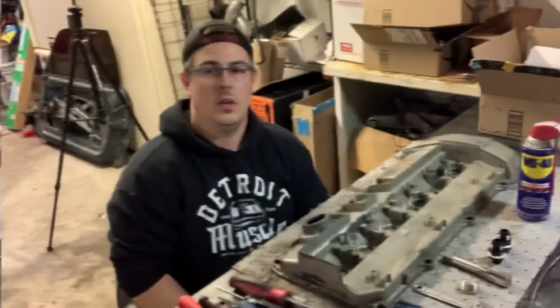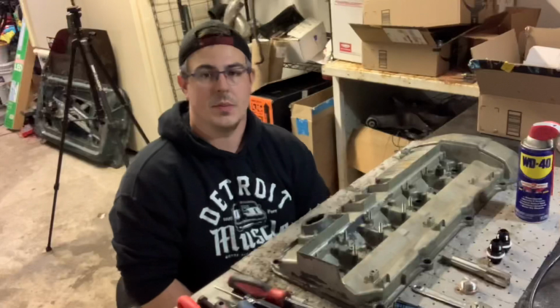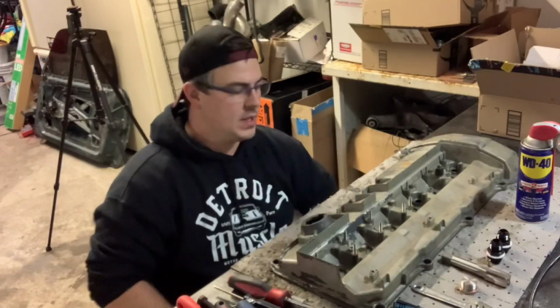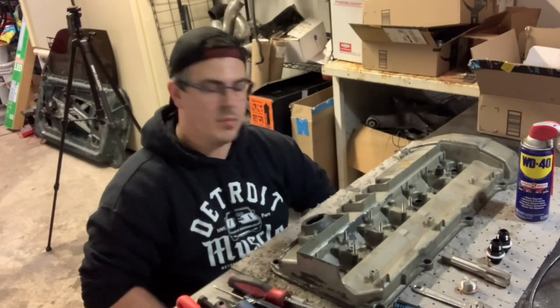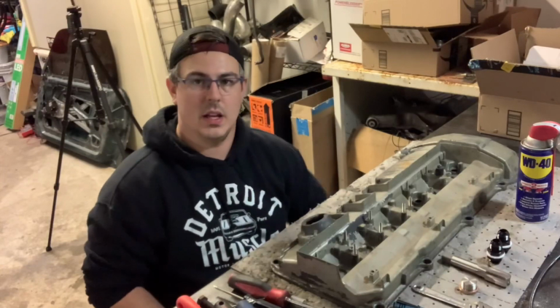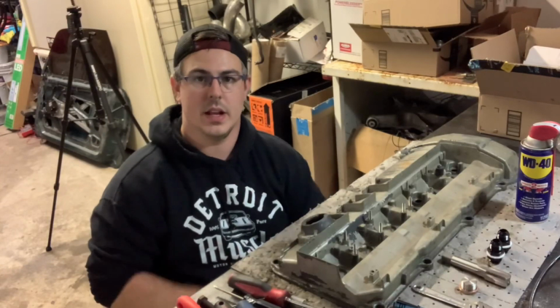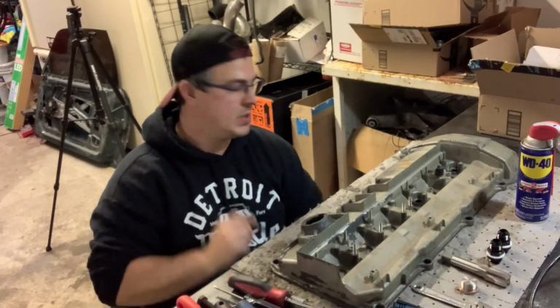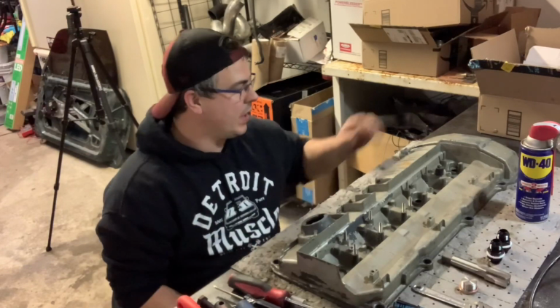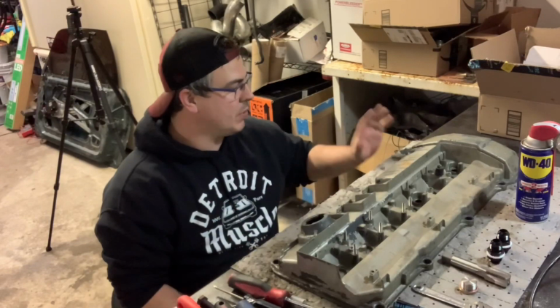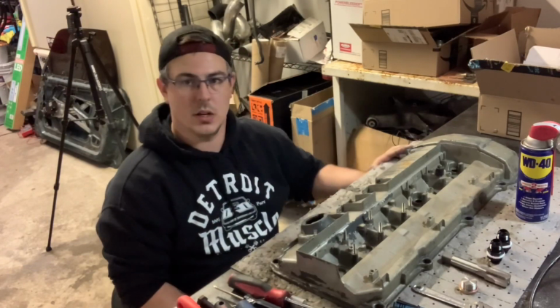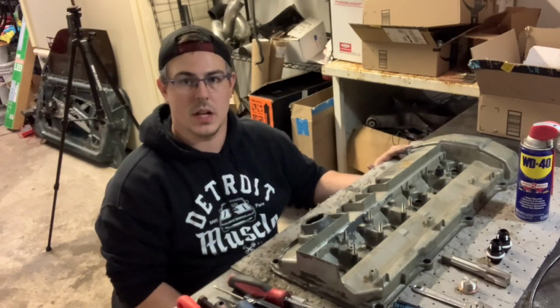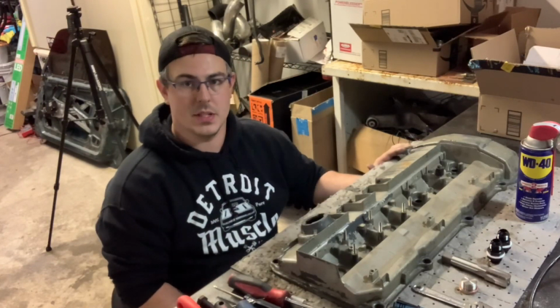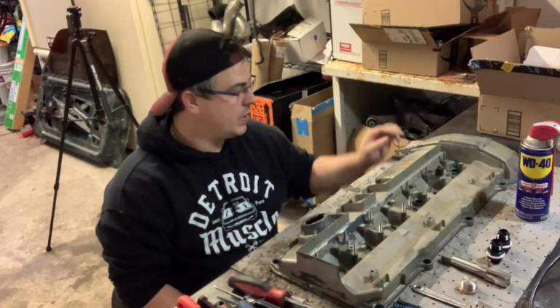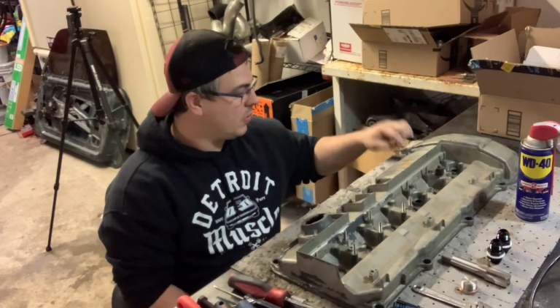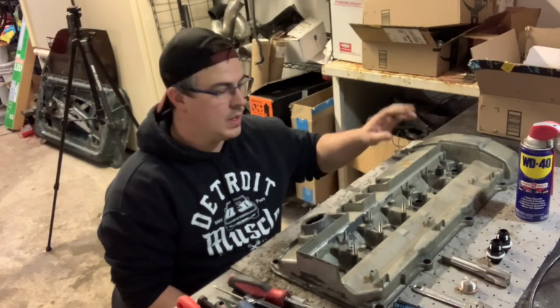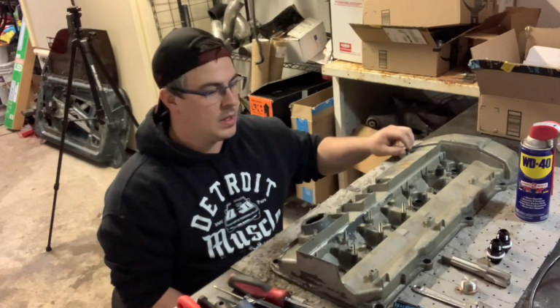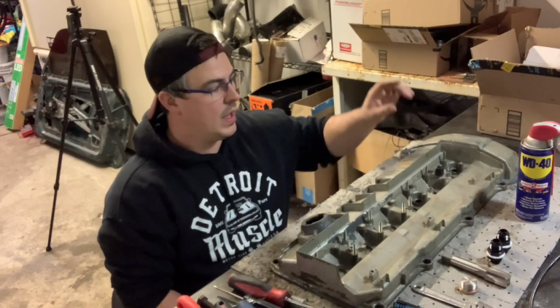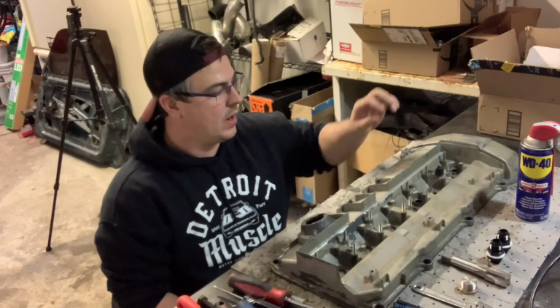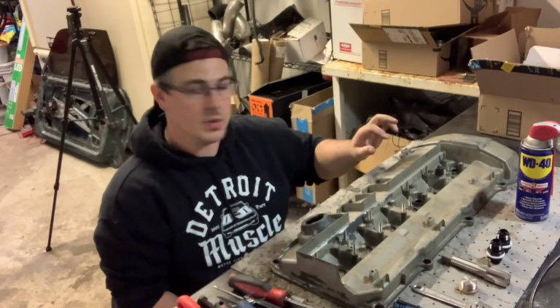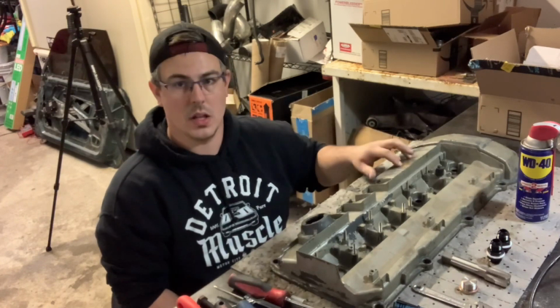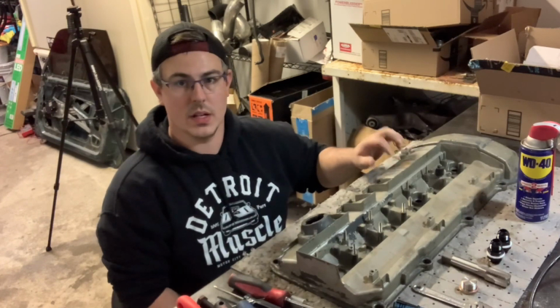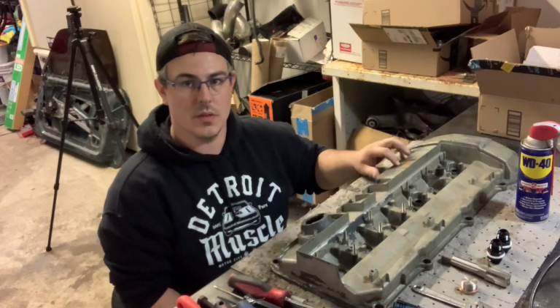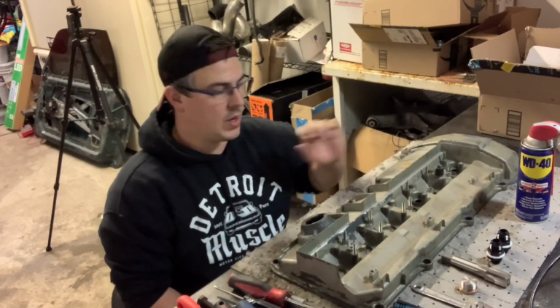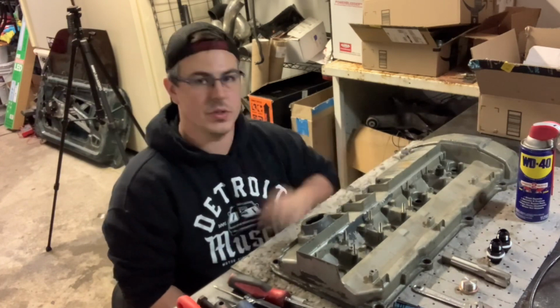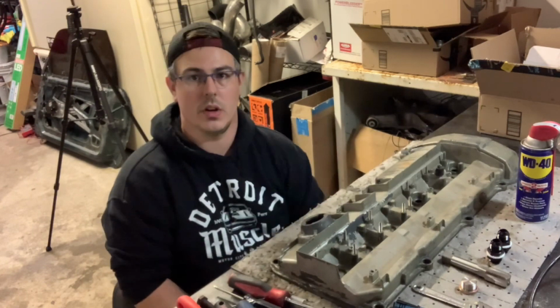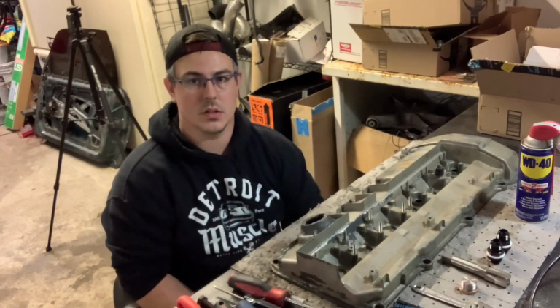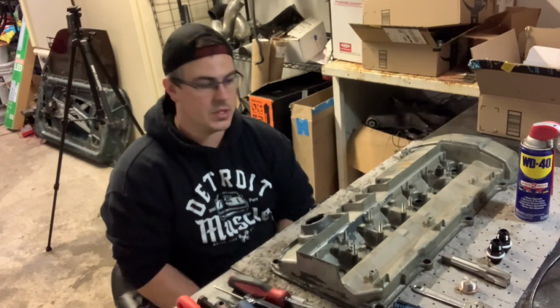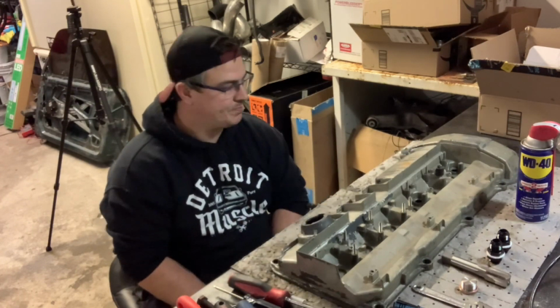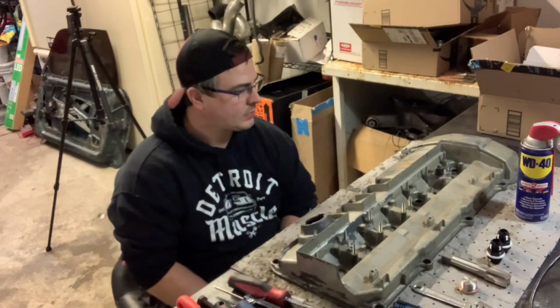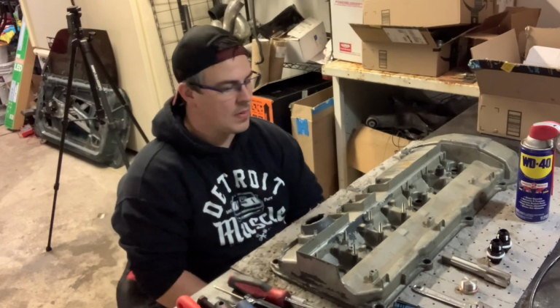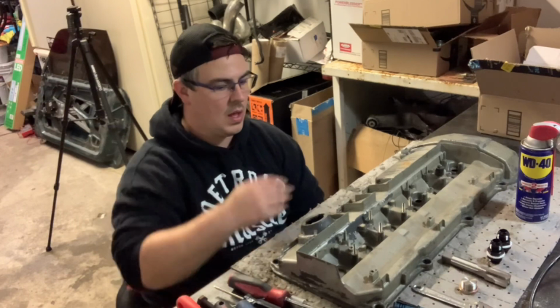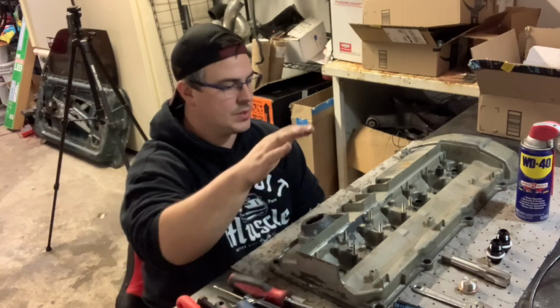What's up guys, welcome back. Today I'm going to be showing you how to block your stock PCV breather hole and also installing fittings into your valve cover so that you can run an external catch can.